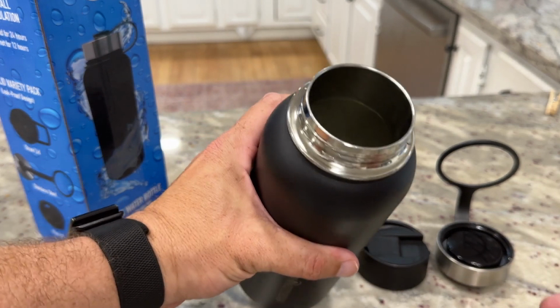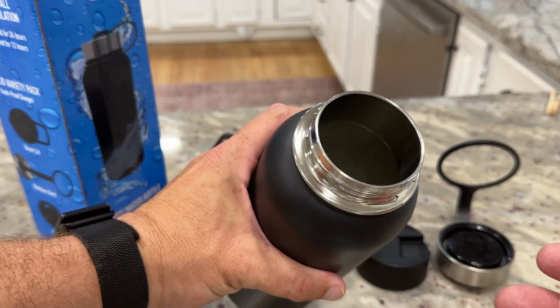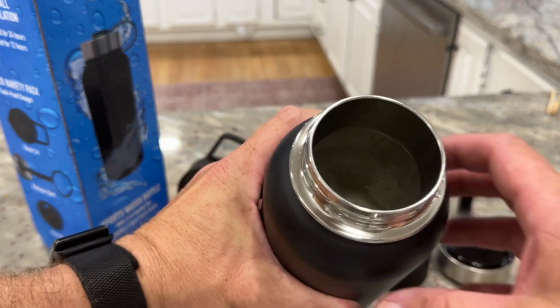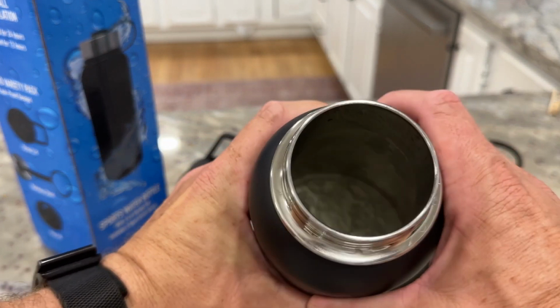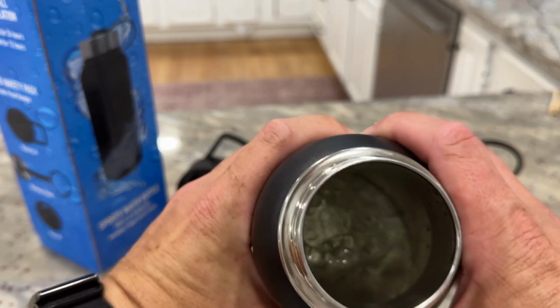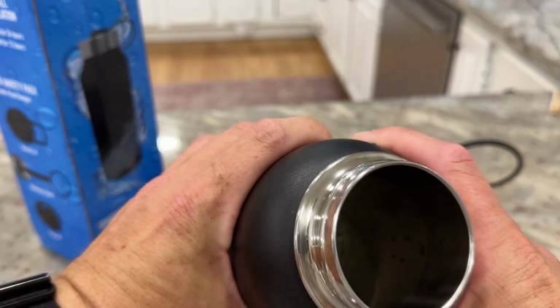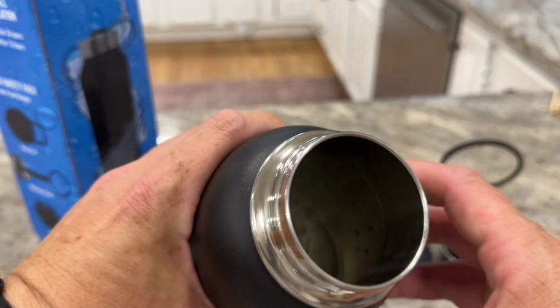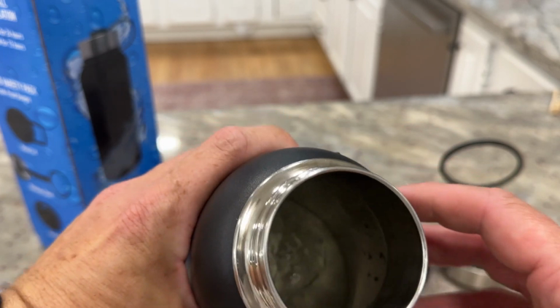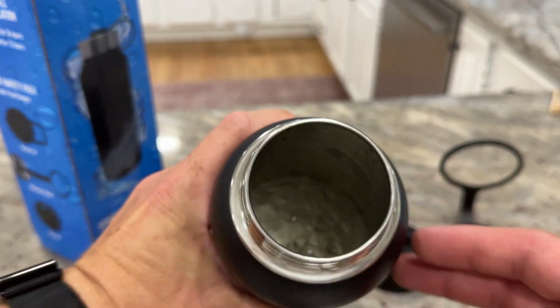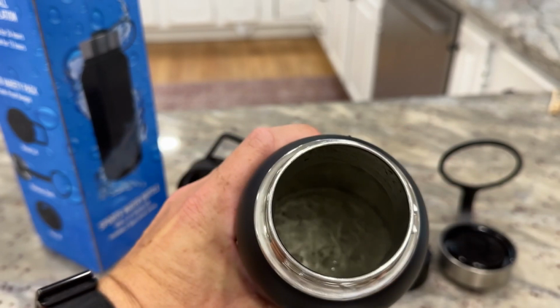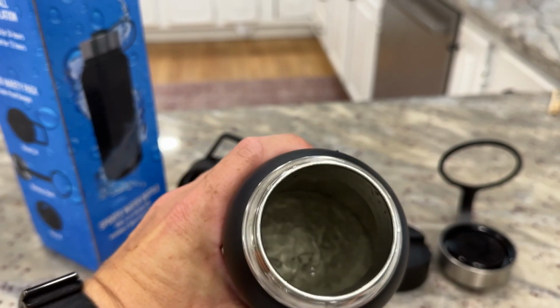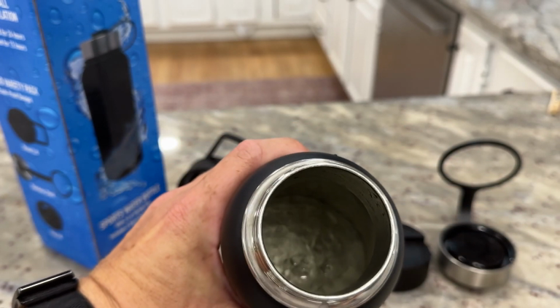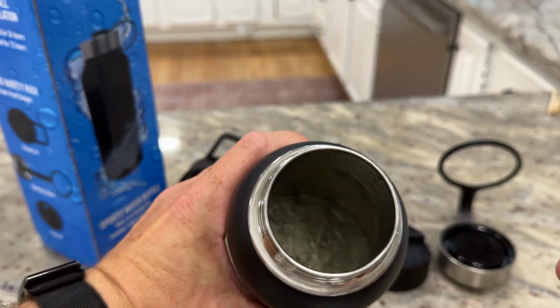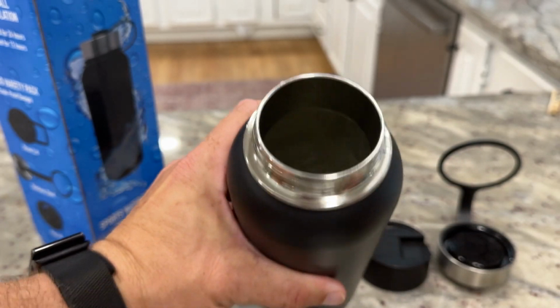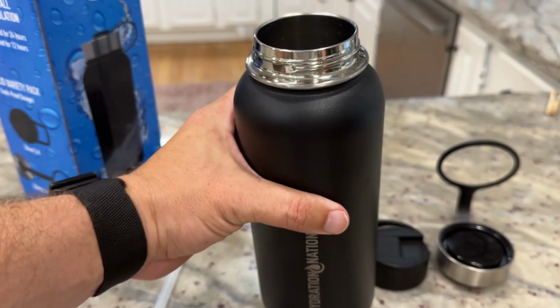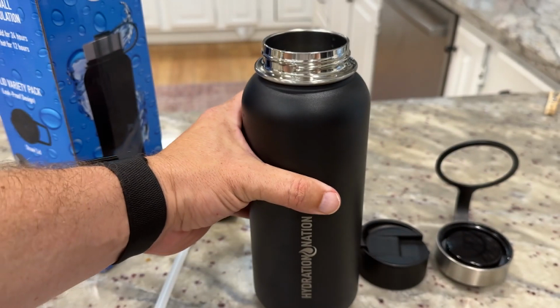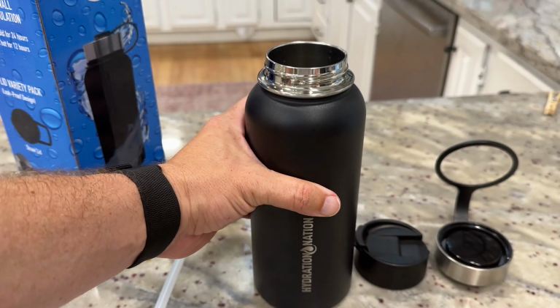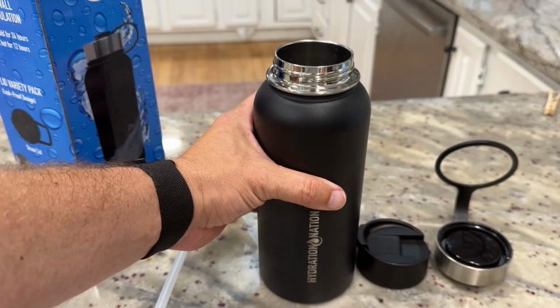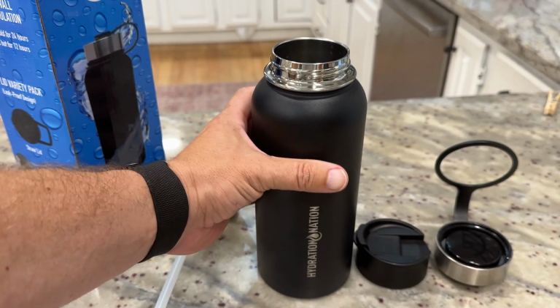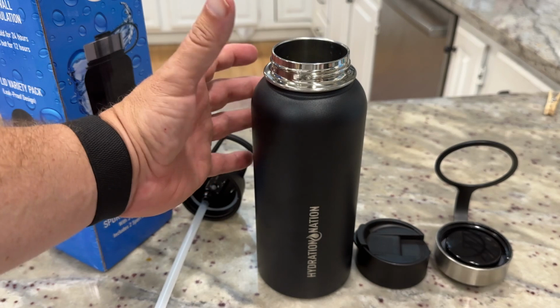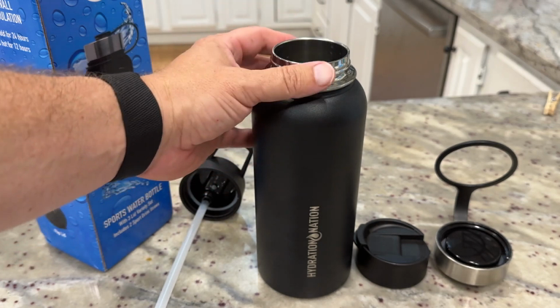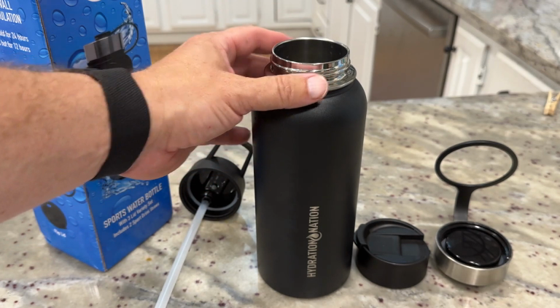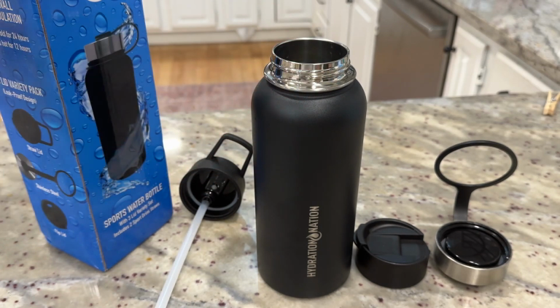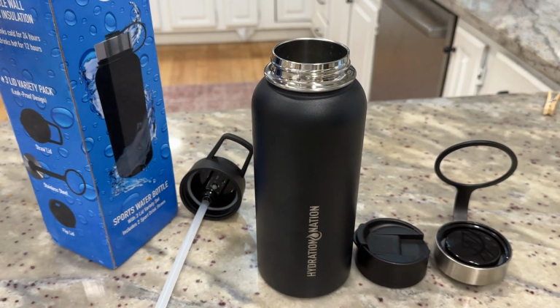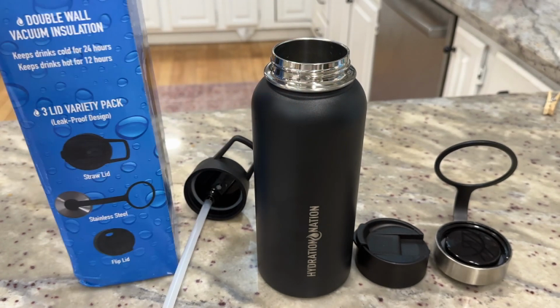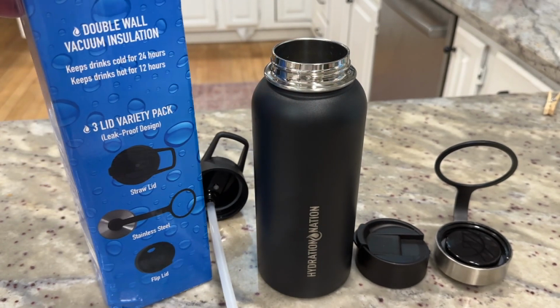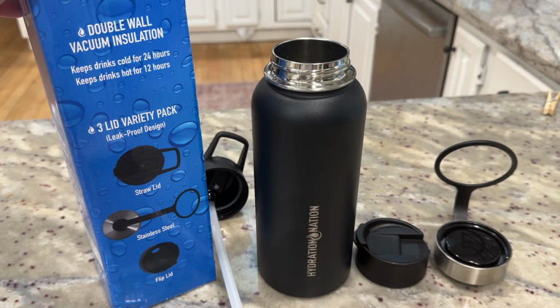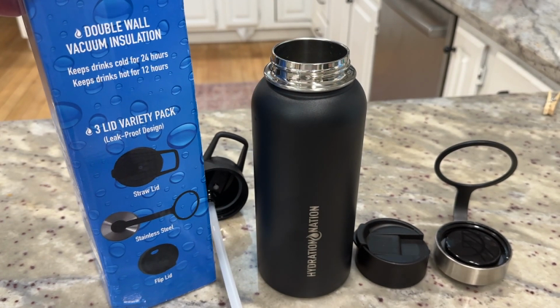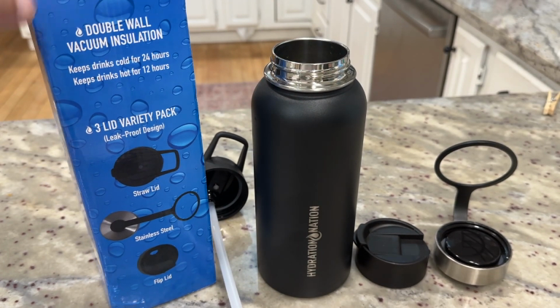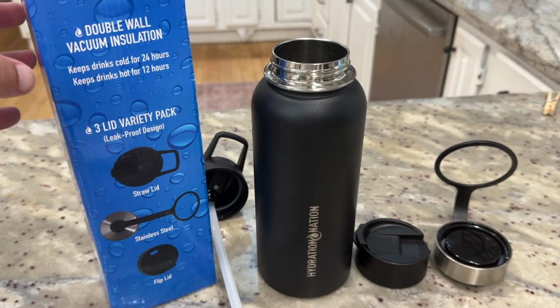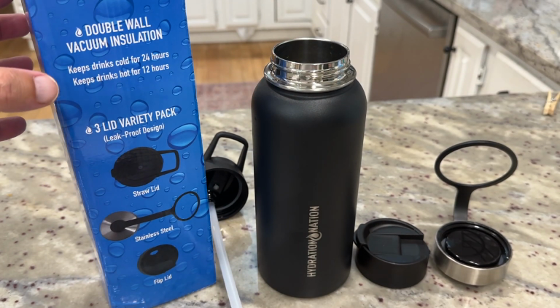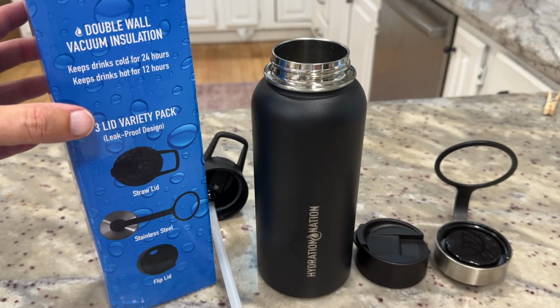It's a full stainless steel bottle. If you look on the inside, it's got a whole metal interior. I've got some water and some ice in there right now and it keeps it very cold. On the box, it claims it'll keep things cold for 24 hours or hot for 12 hours.